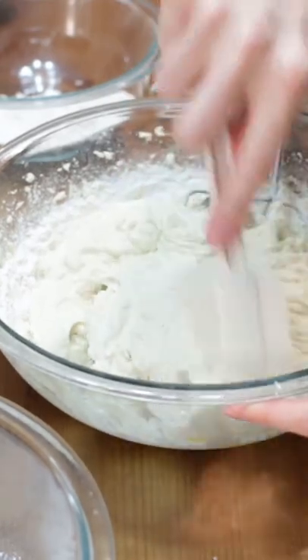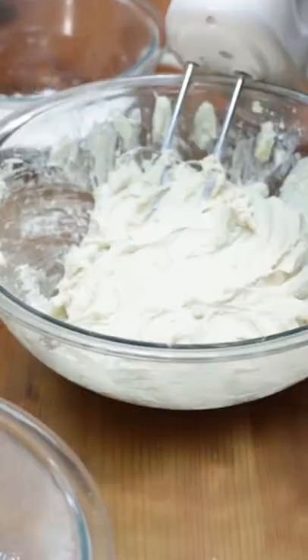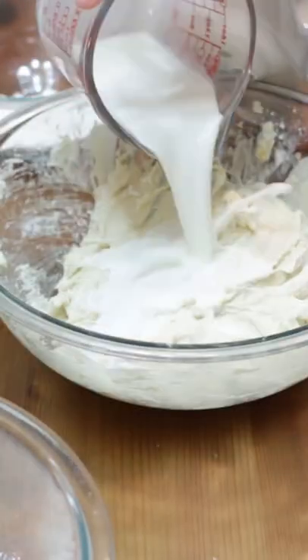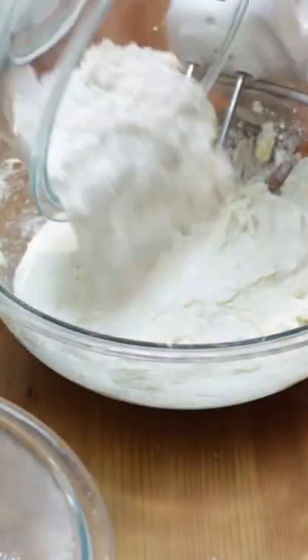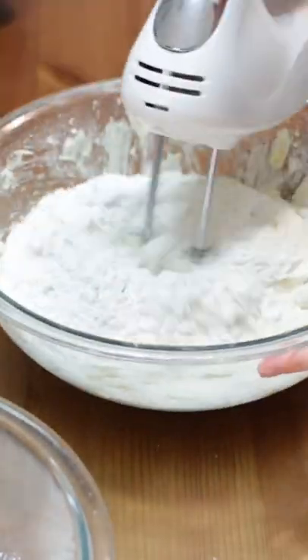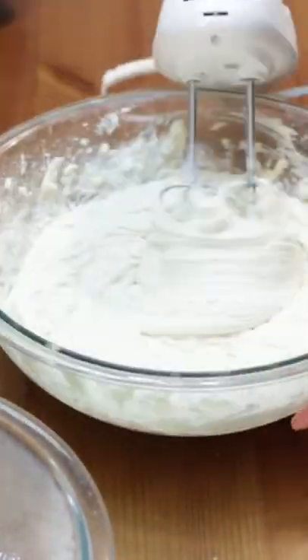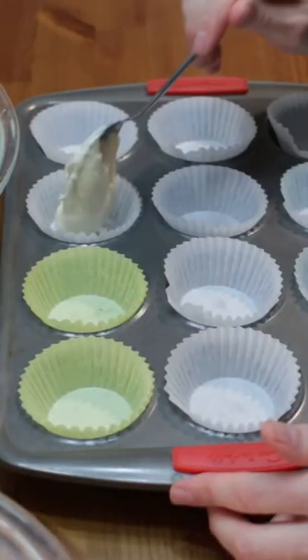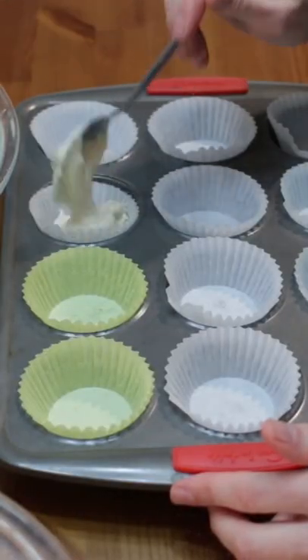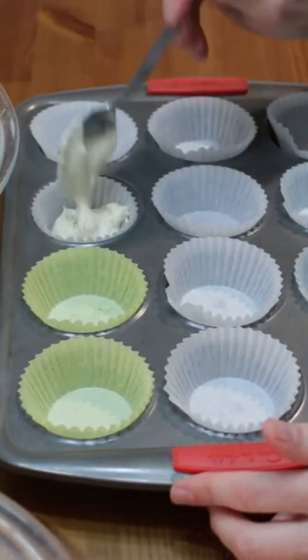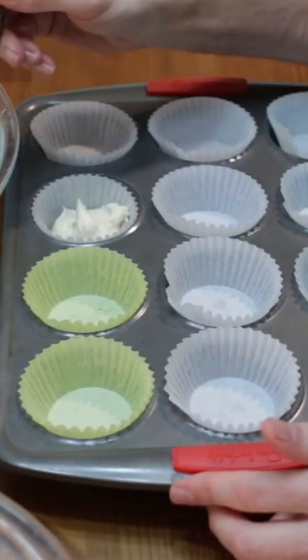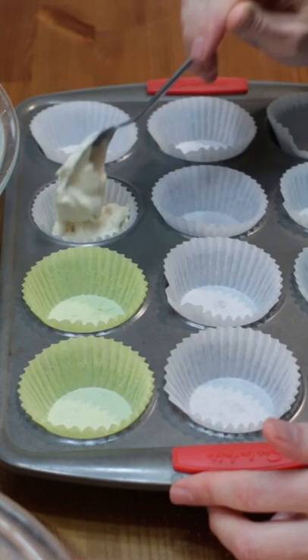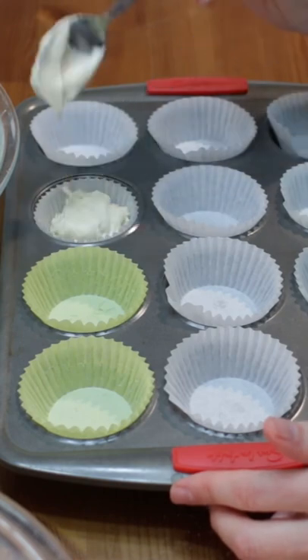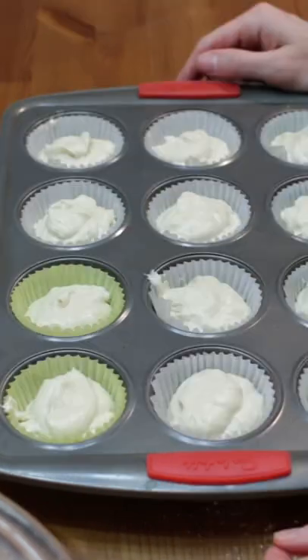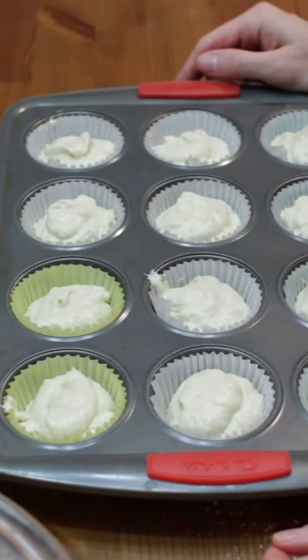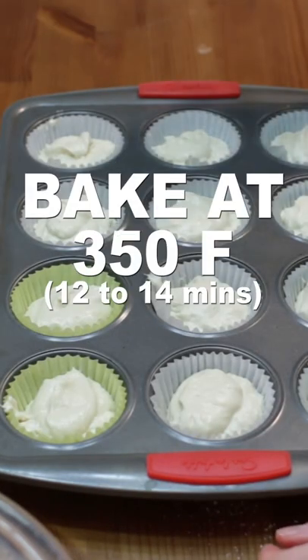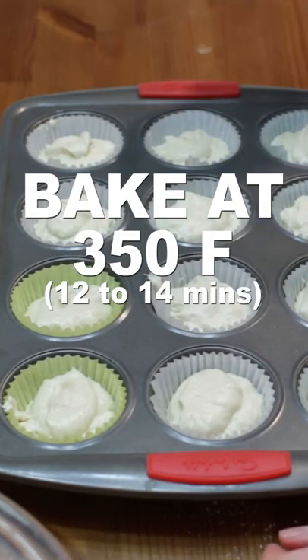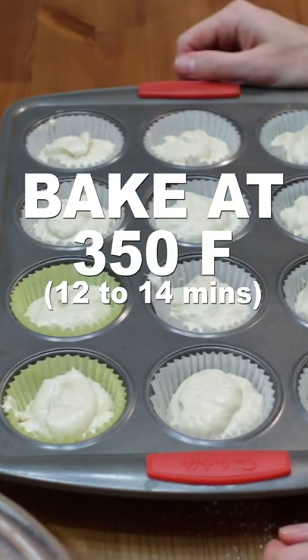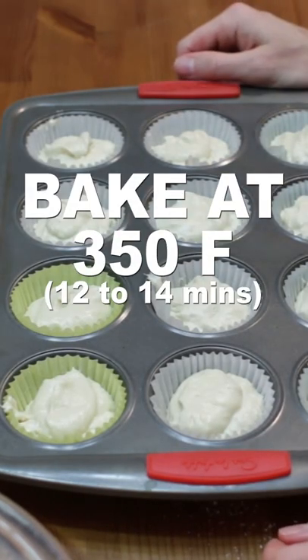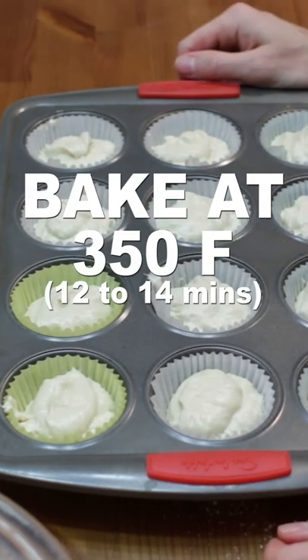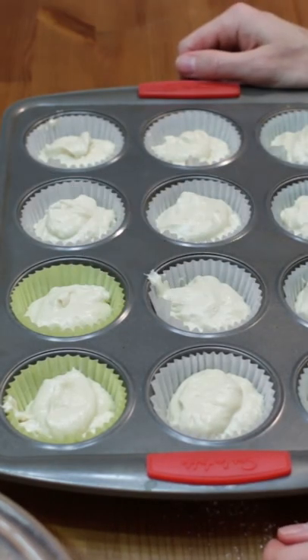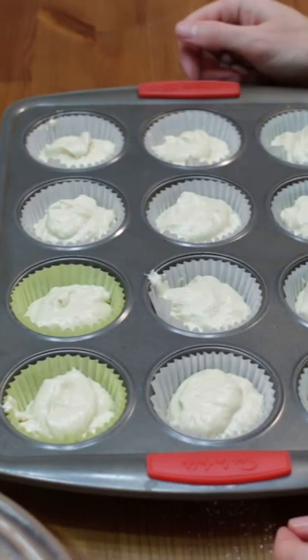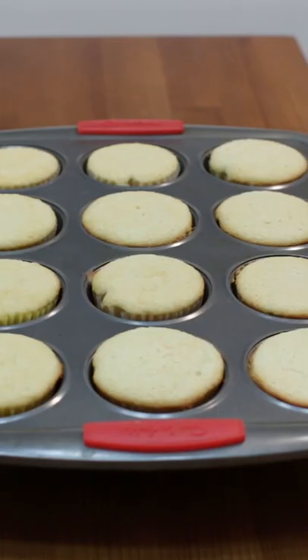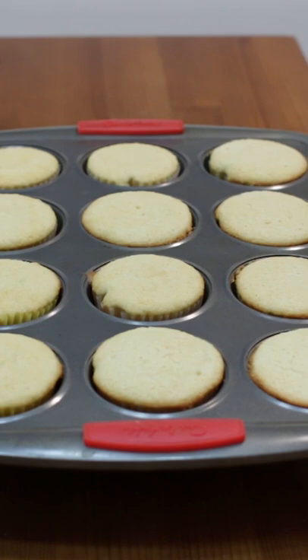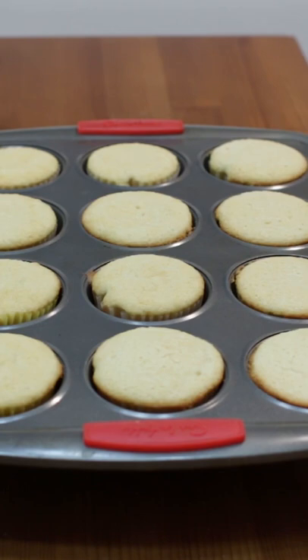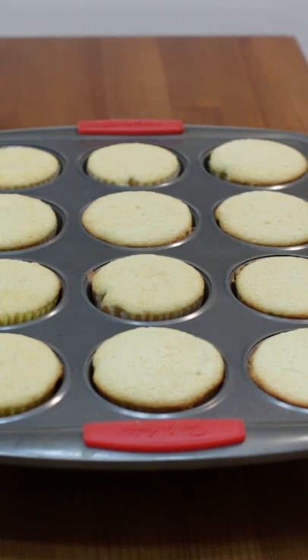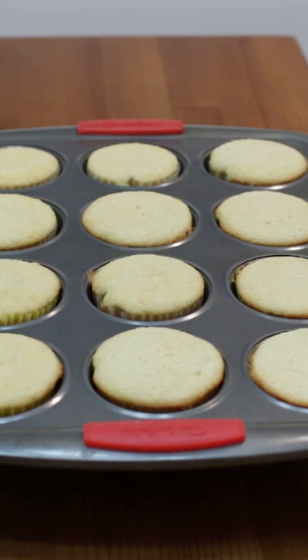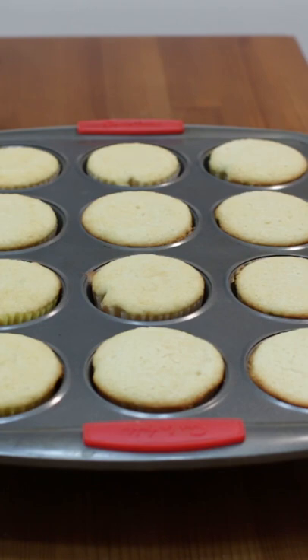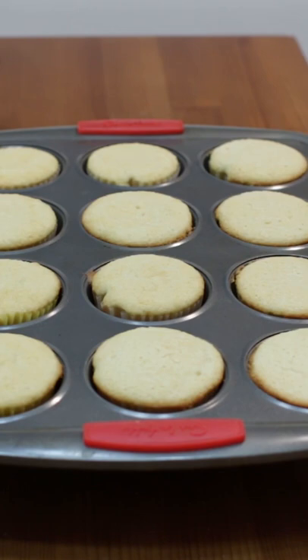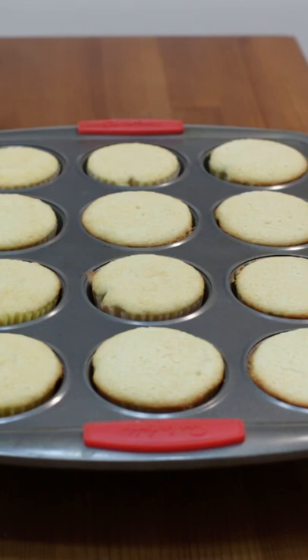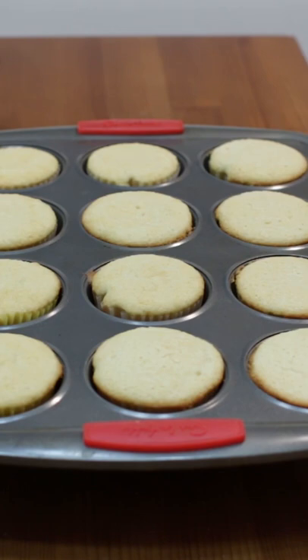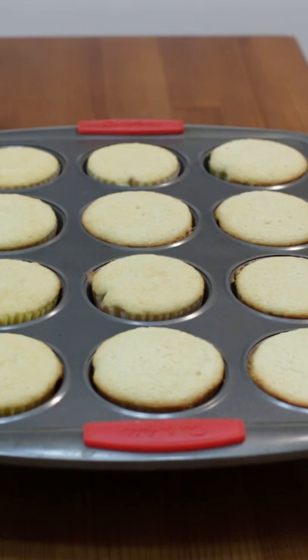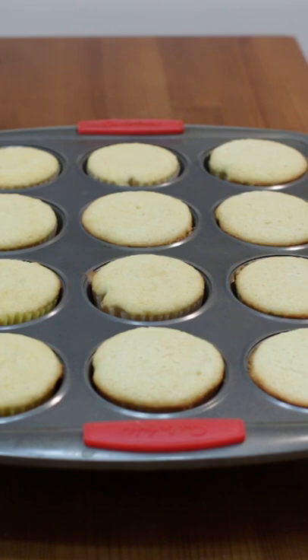Fill up your paper cups about three-fourths of the way, then bake at 350 Fahrenheit for 15 to 20 minutes until a toothpick comes out clean. Let cool for a few minutes then transfer to a wire rack to cool completely.